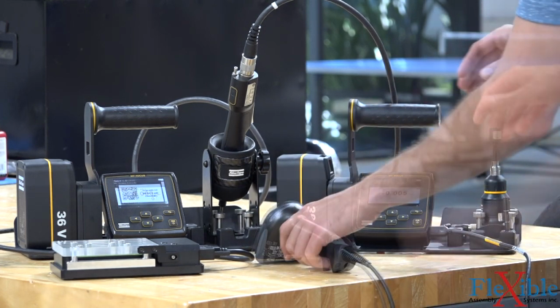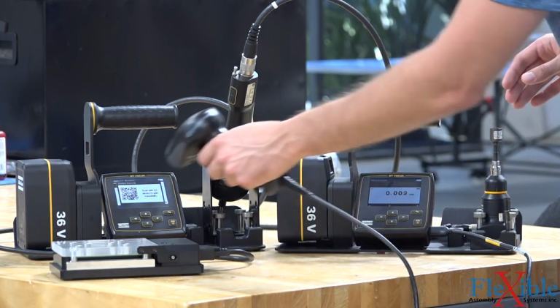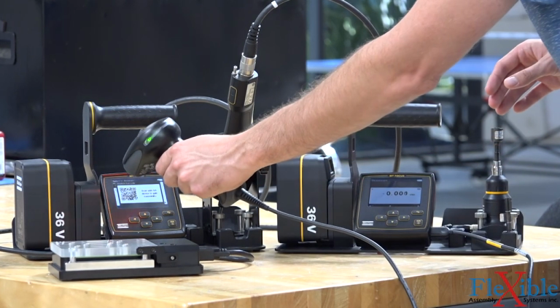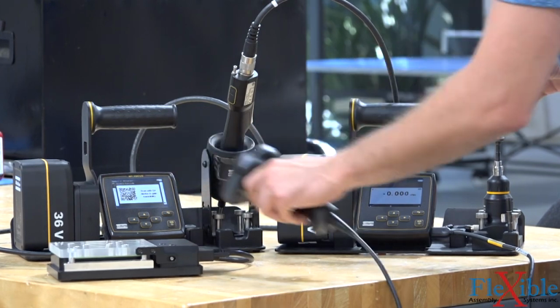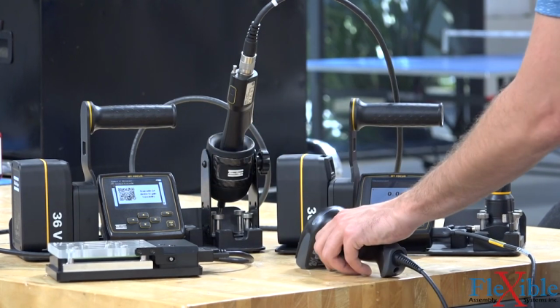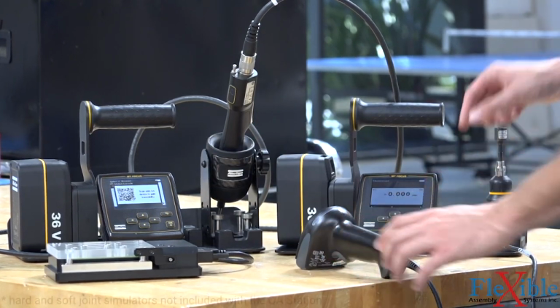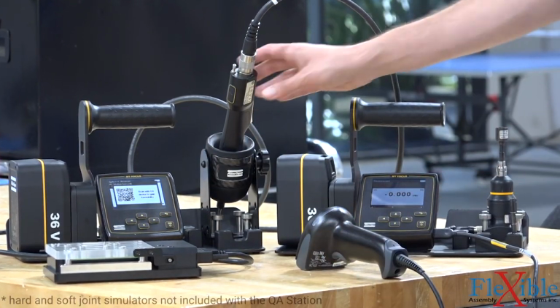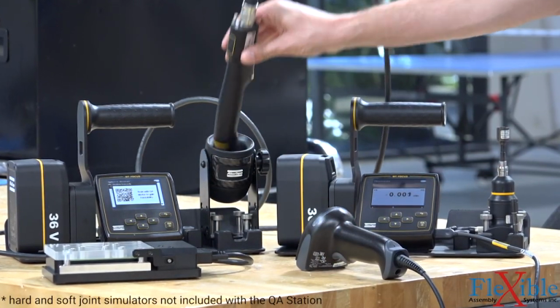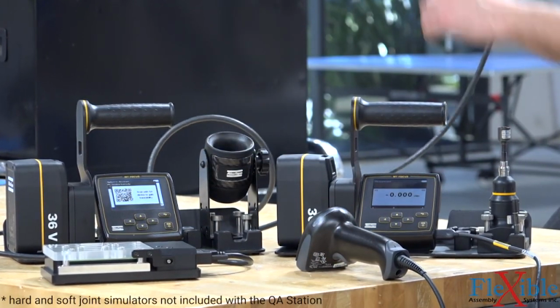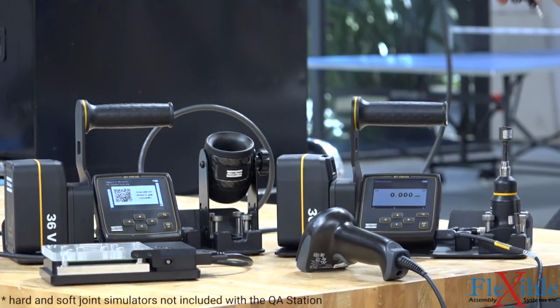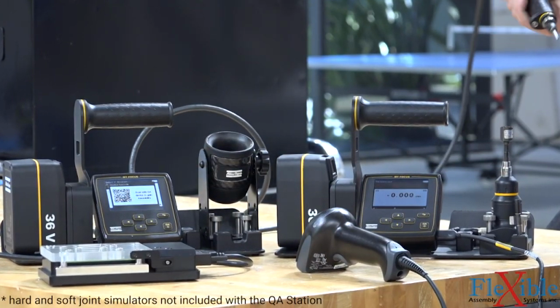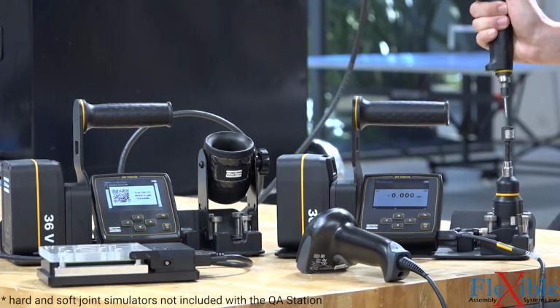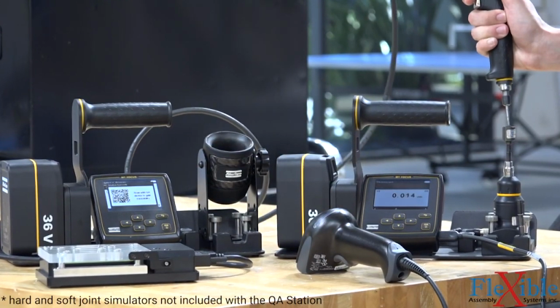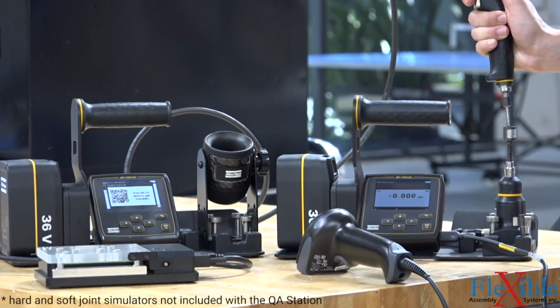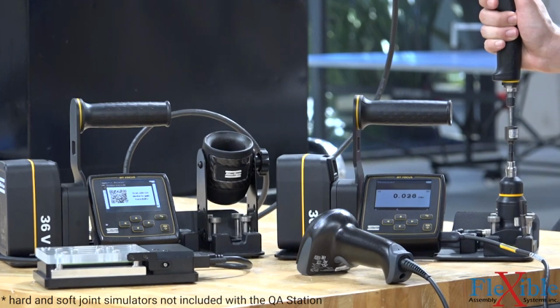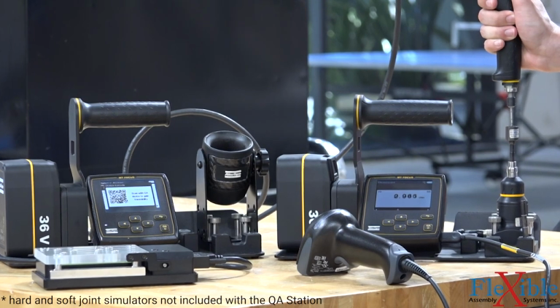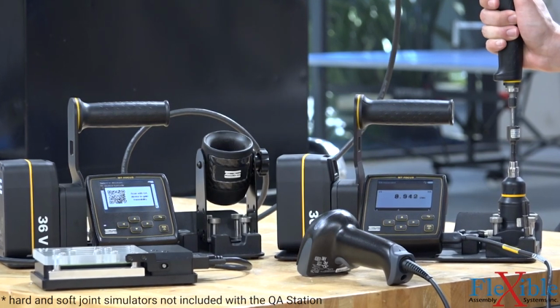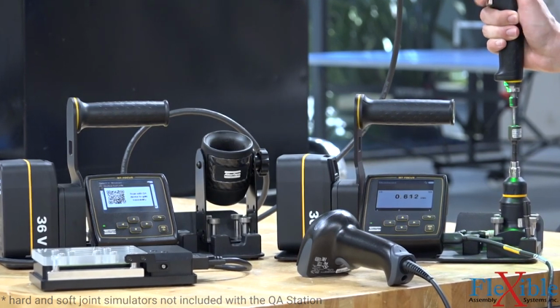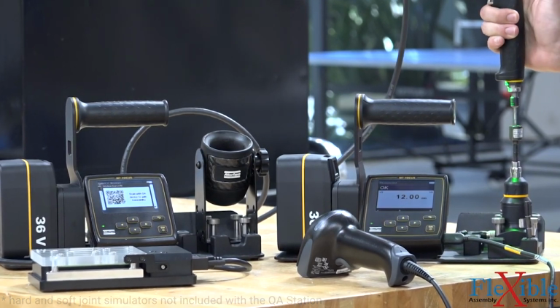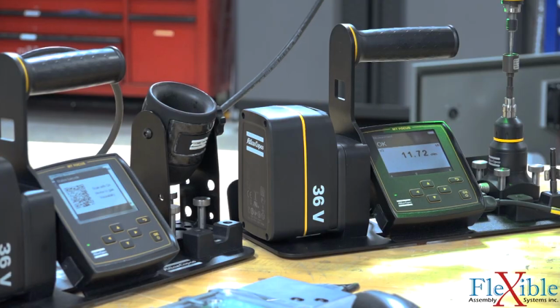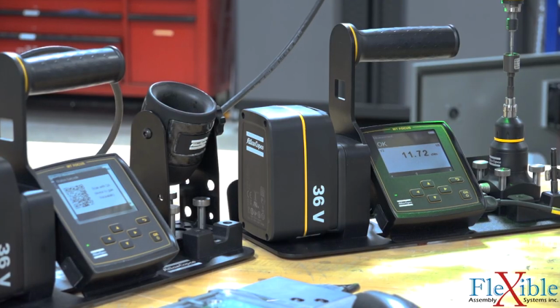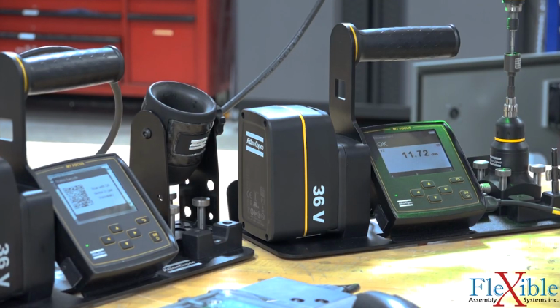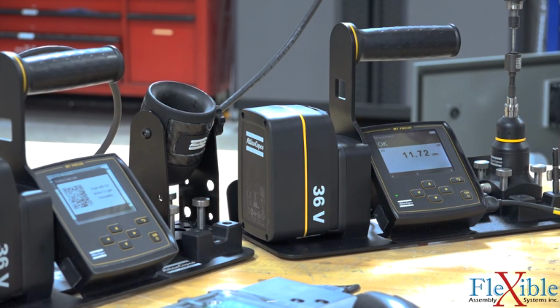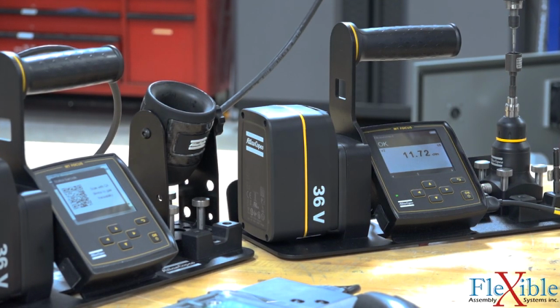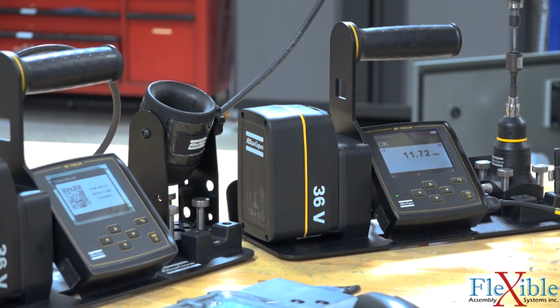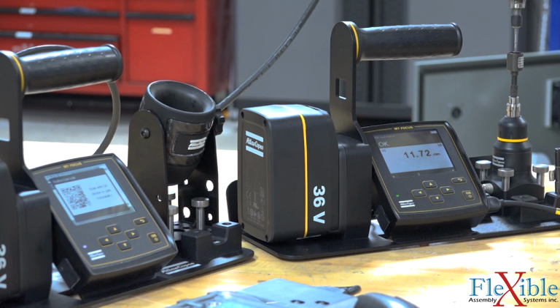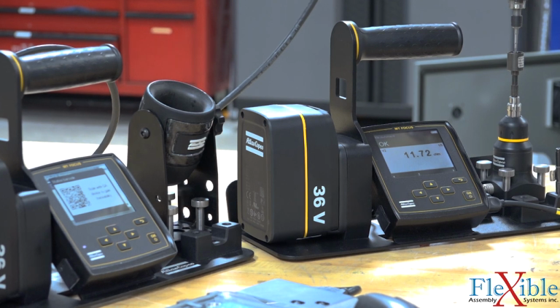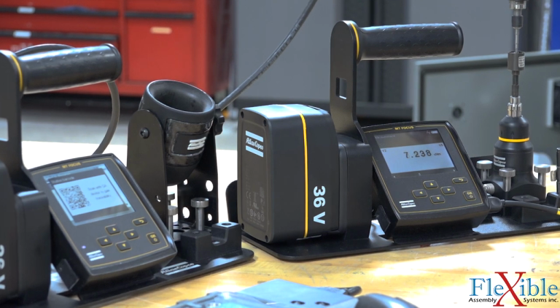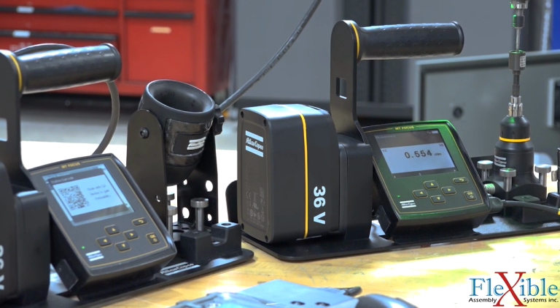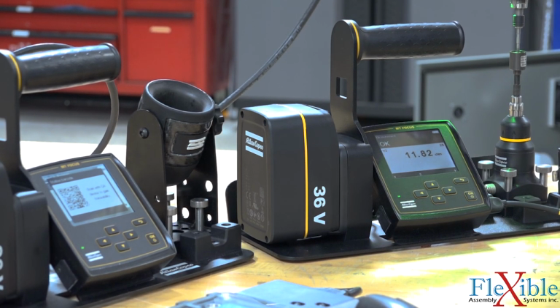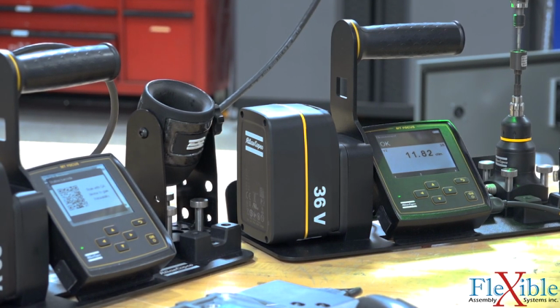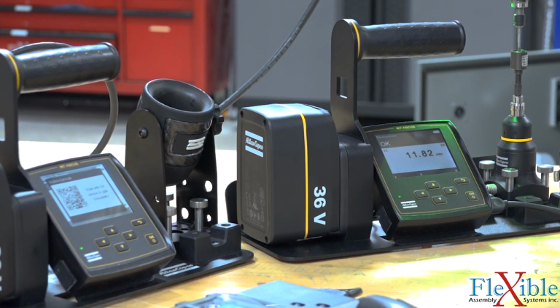In barcode mode, you can create verification programs on an MT controller, which will display a barcode on the screen to scan. This enables the QA station to load and run the same verification program. All the data from the QA station and information on the tool controller is saved in the log file.